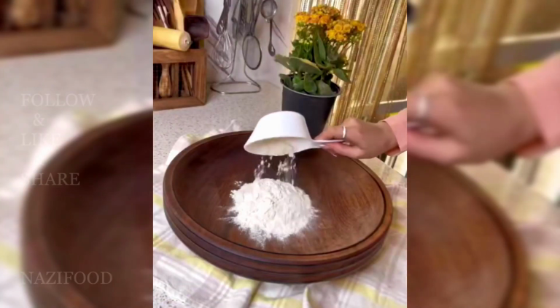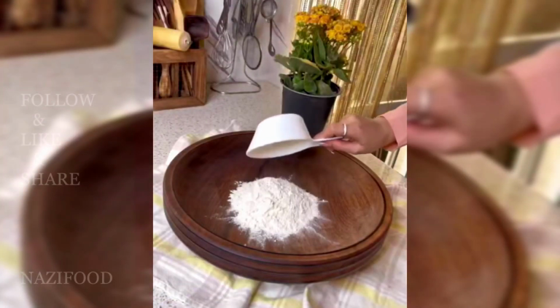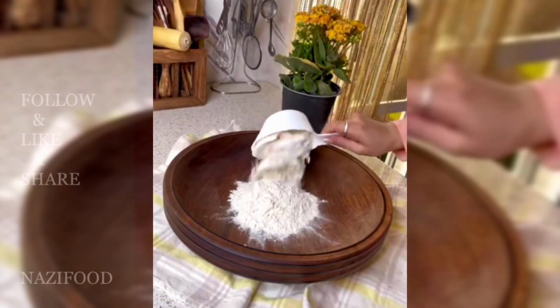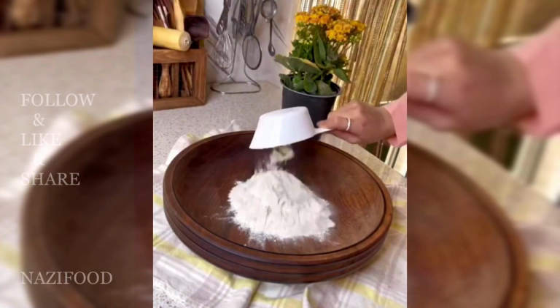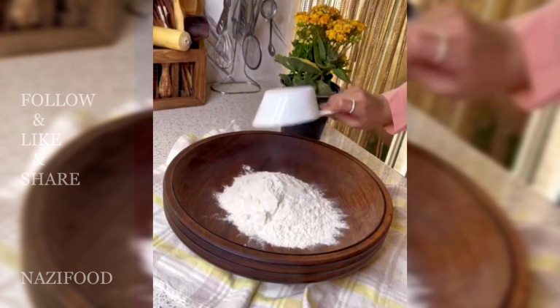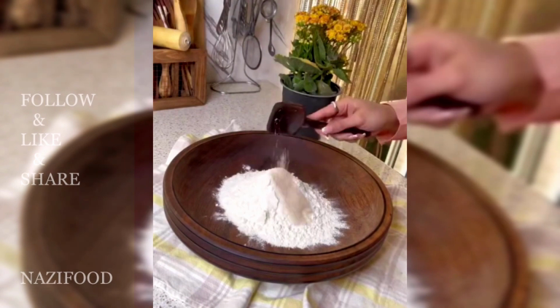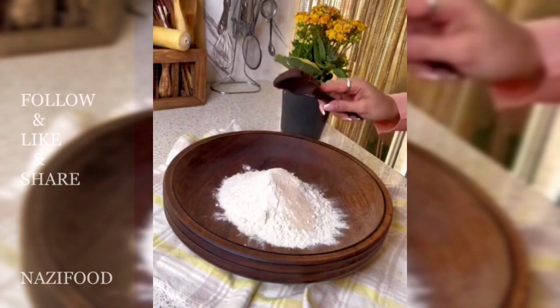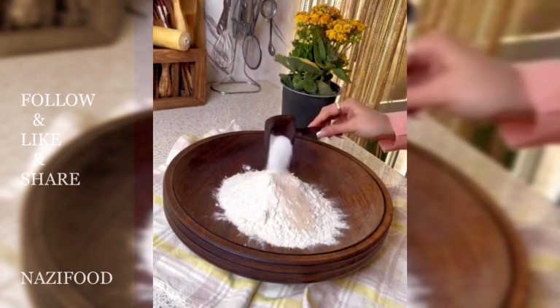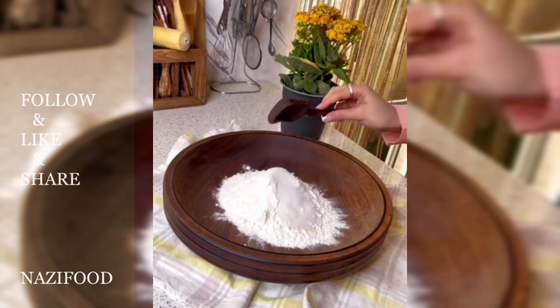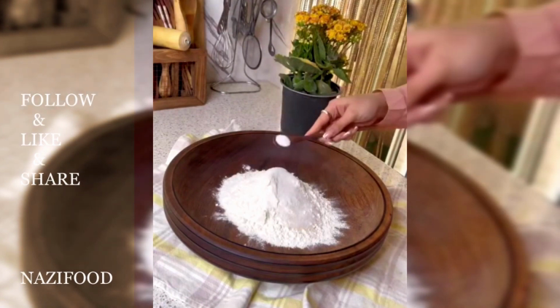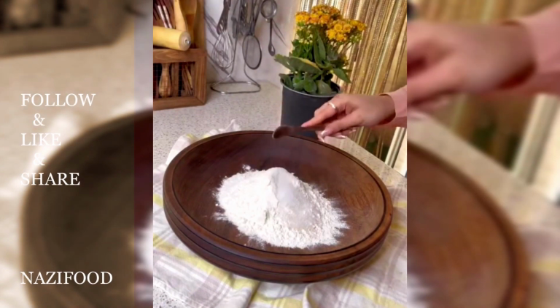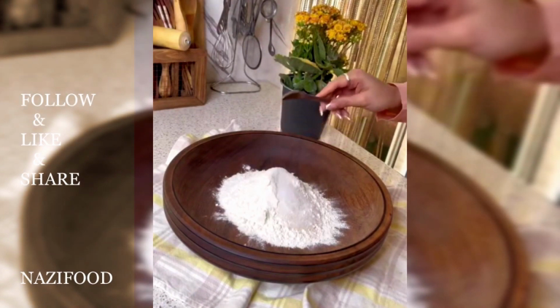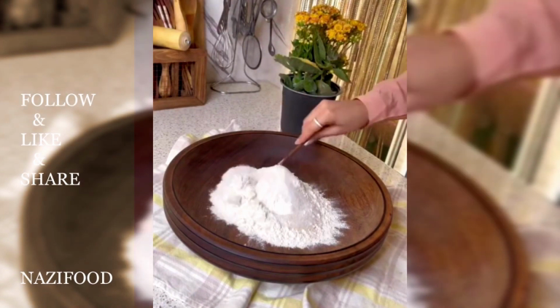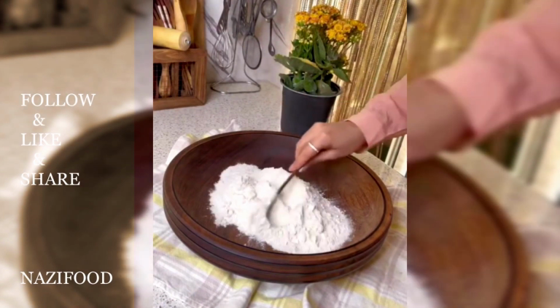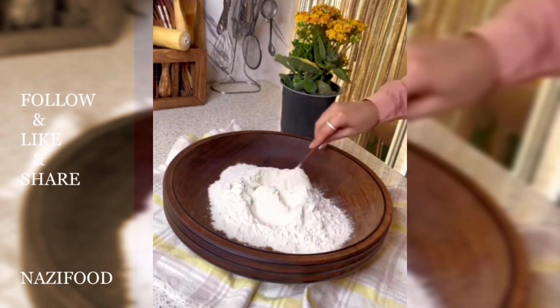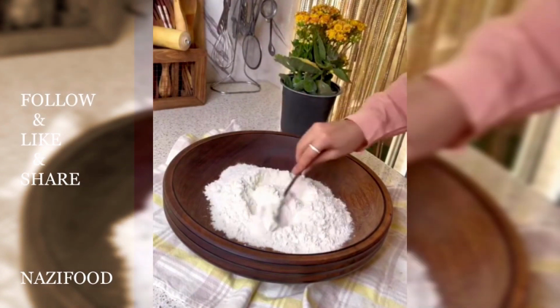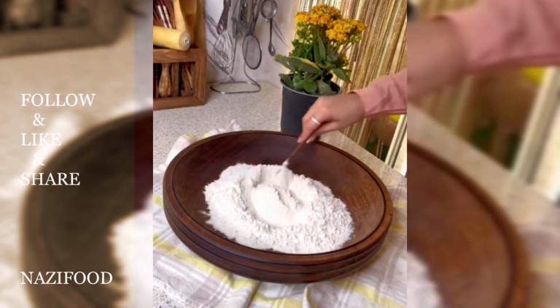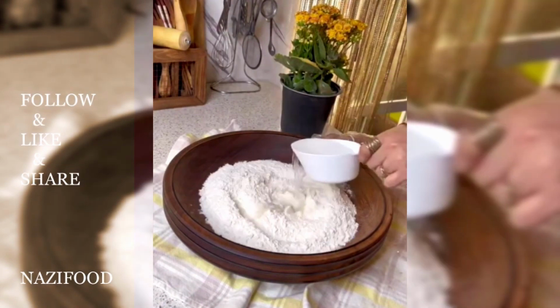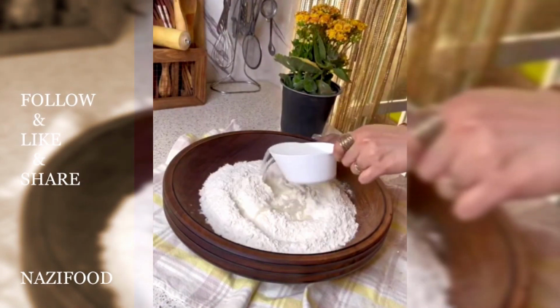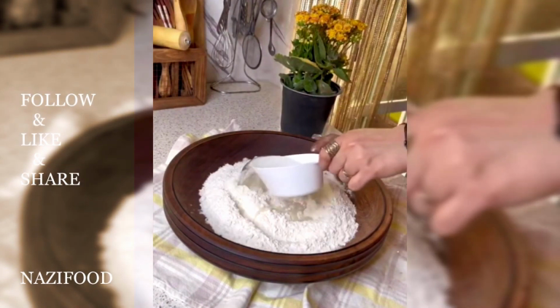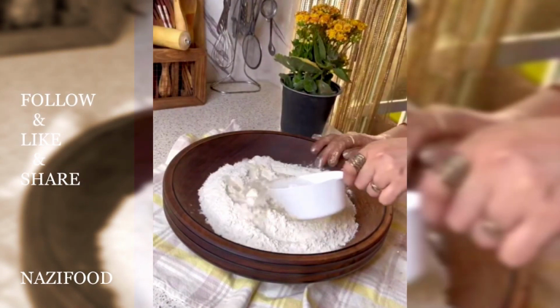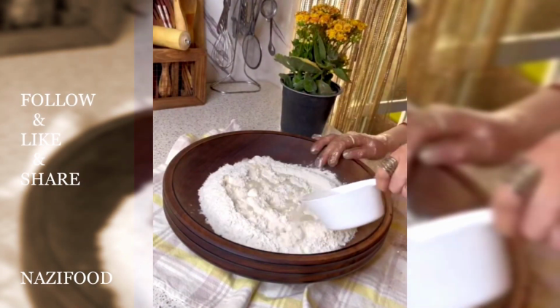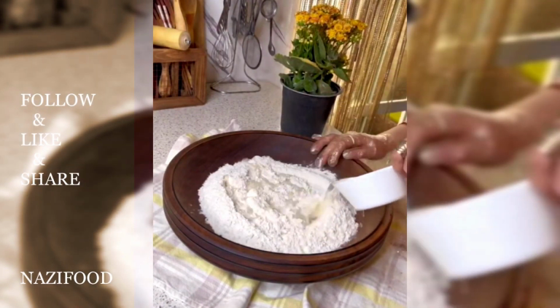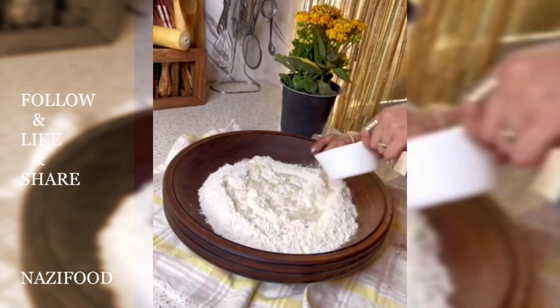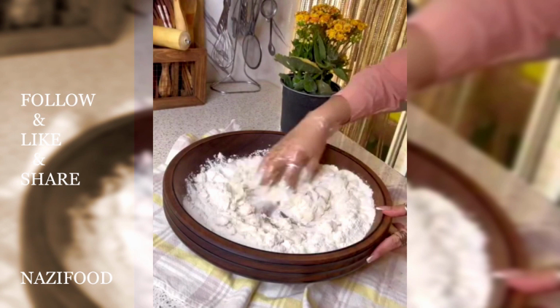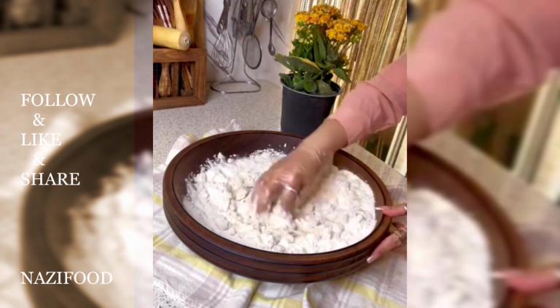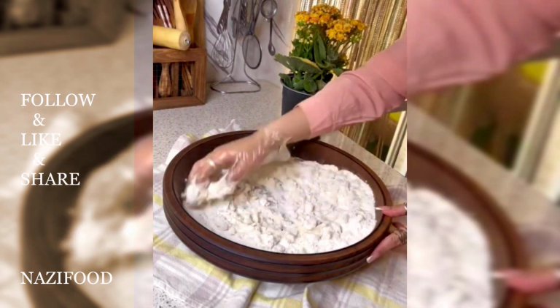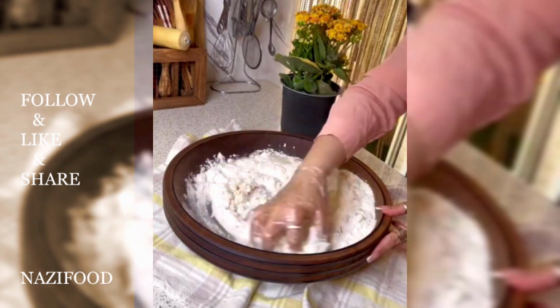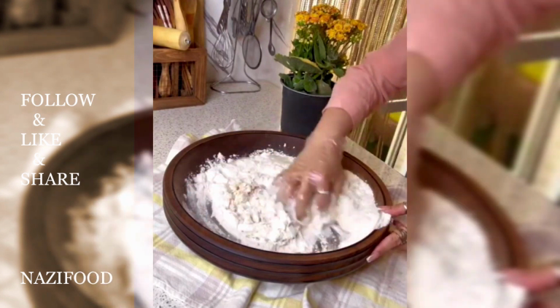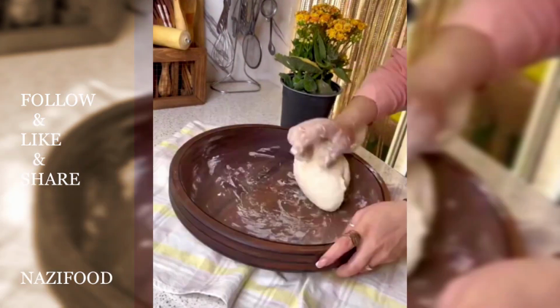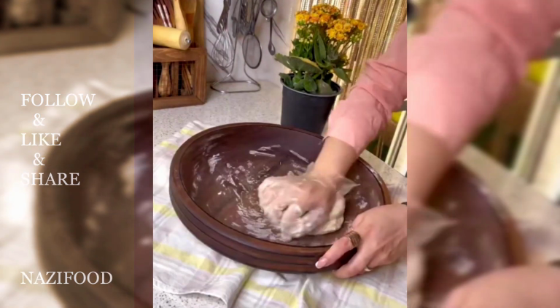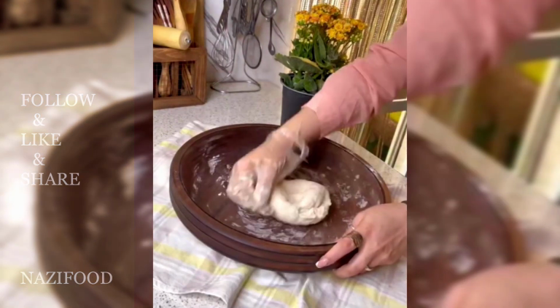For the dough, mix flour, yeast, sugar, and salt in a bowl, then add warm water and knead until smooth.